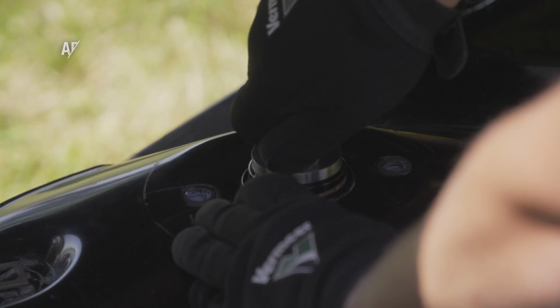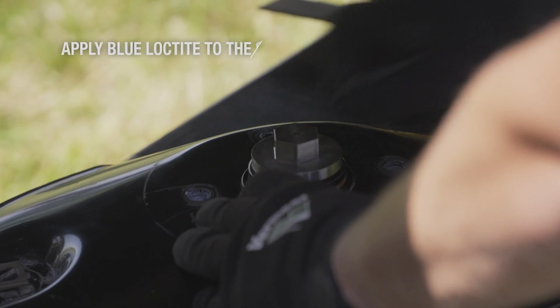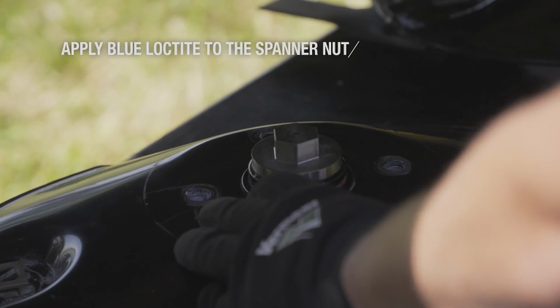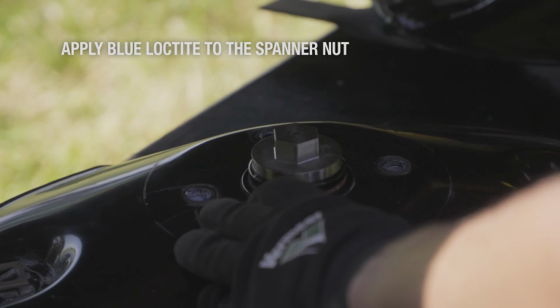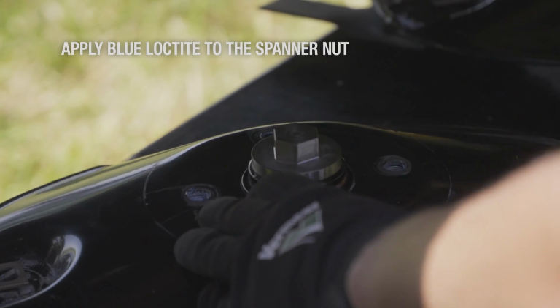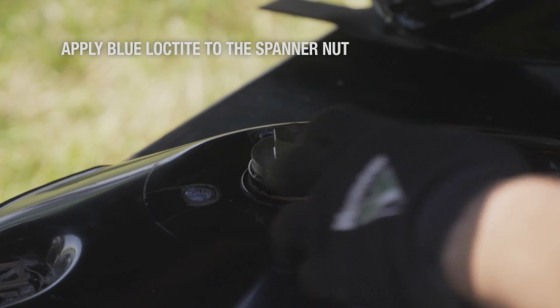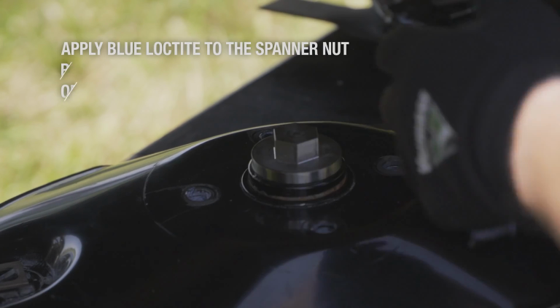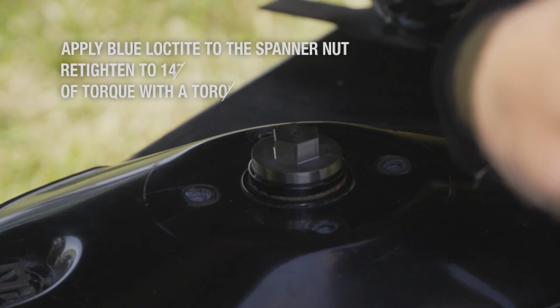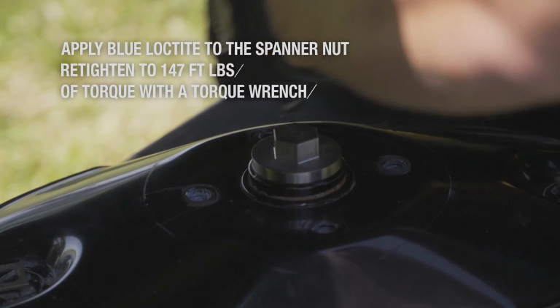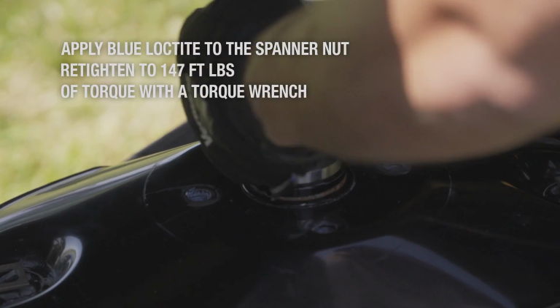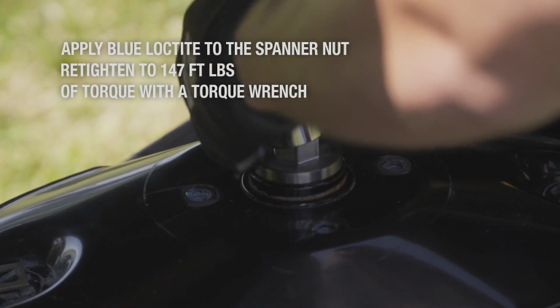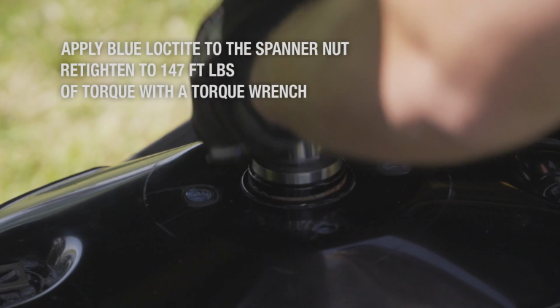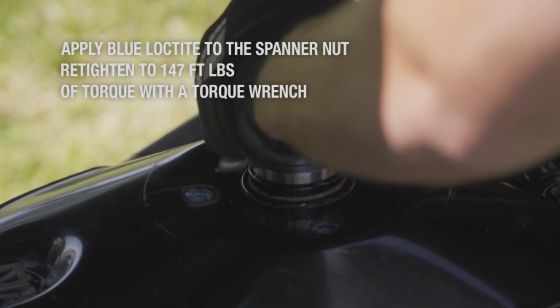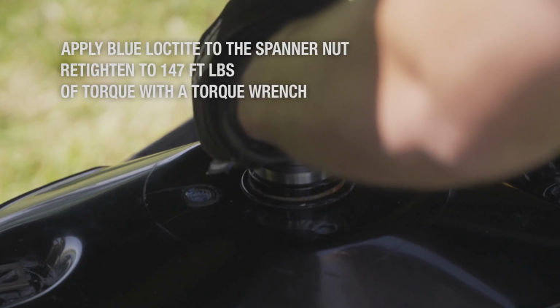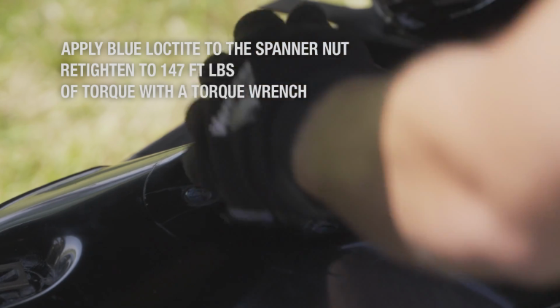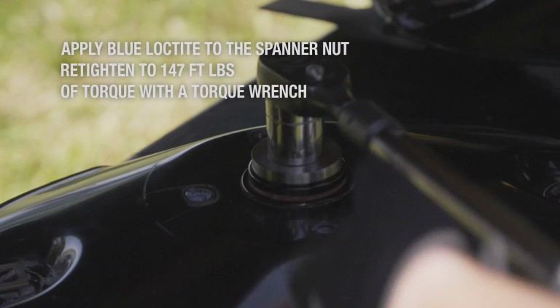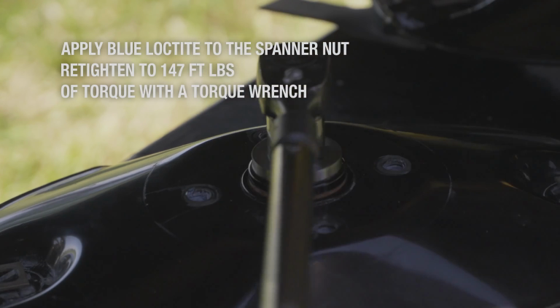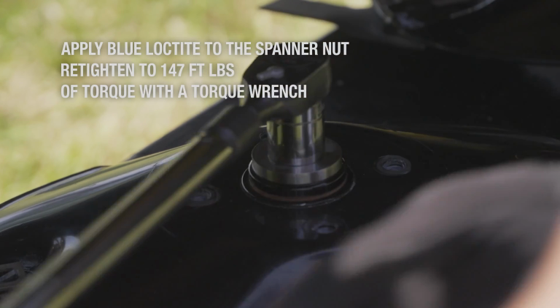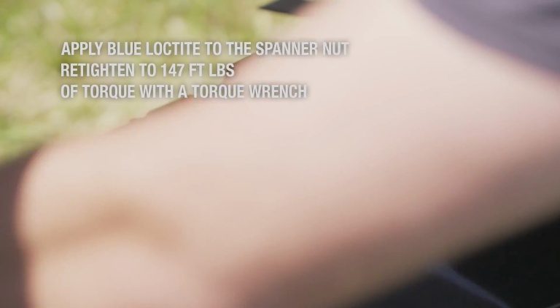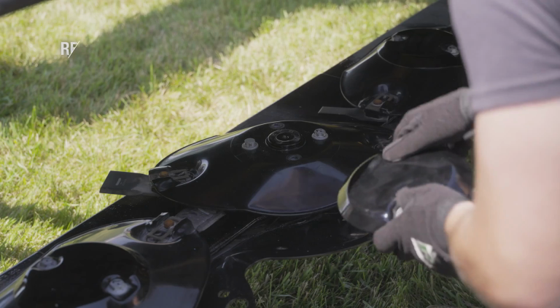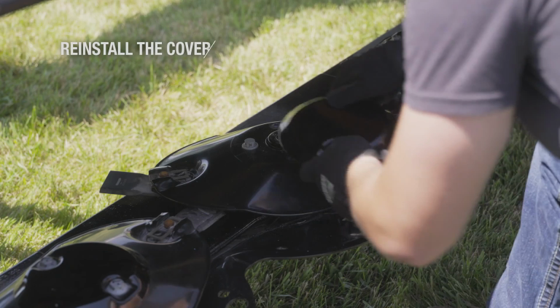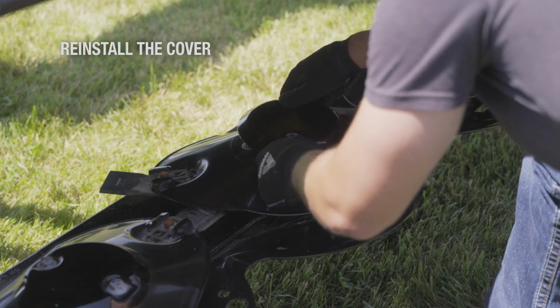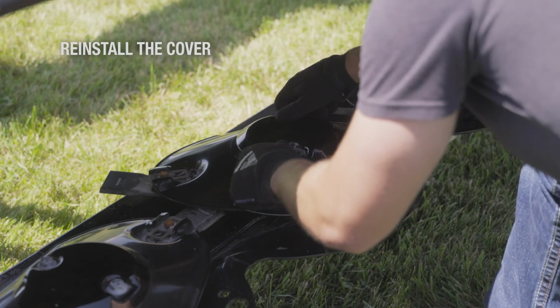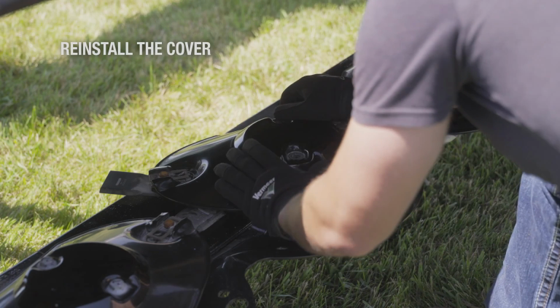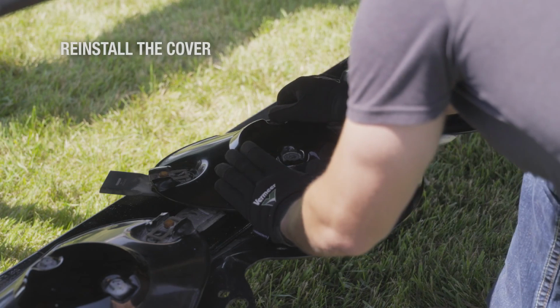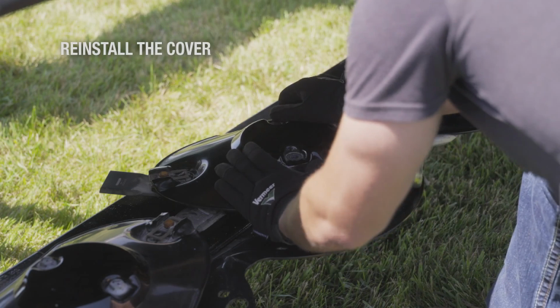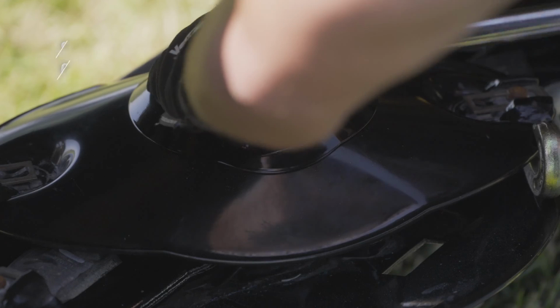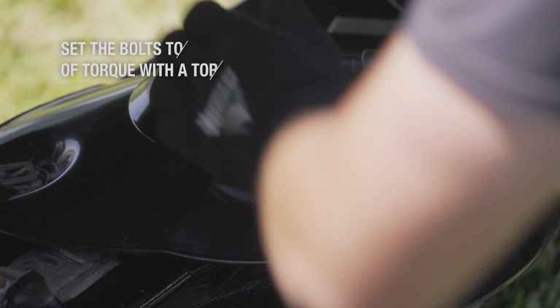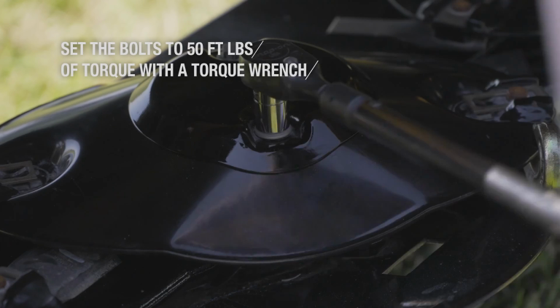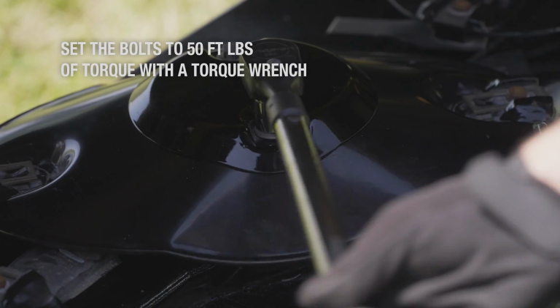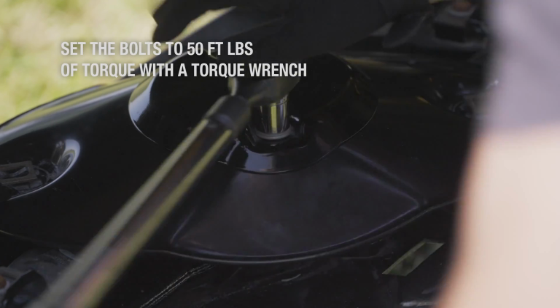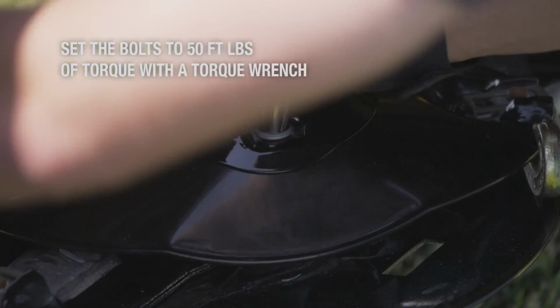Apply blue Loctite to the spanner nut and retighten to 147 foot-pounds of torque with a torque wrench. Once tightened, reinstall the cover and set the bolts to 50 foot-pounds of torque with a torque wrench.